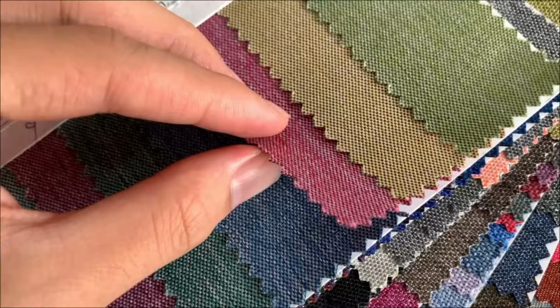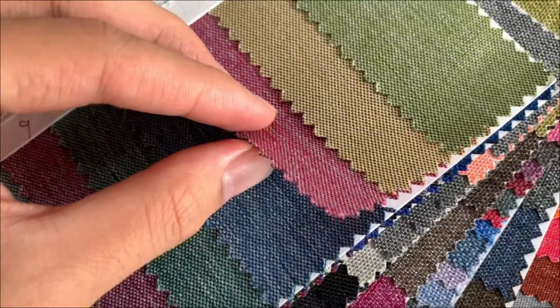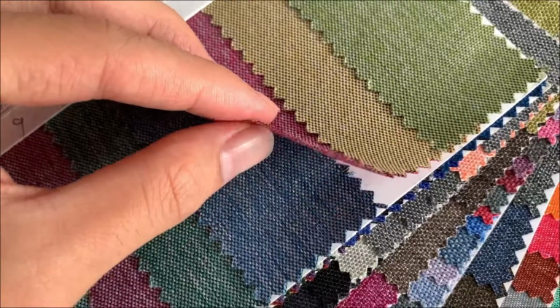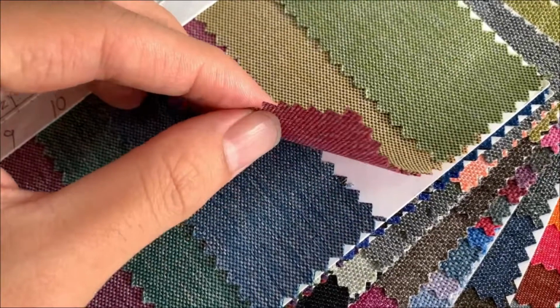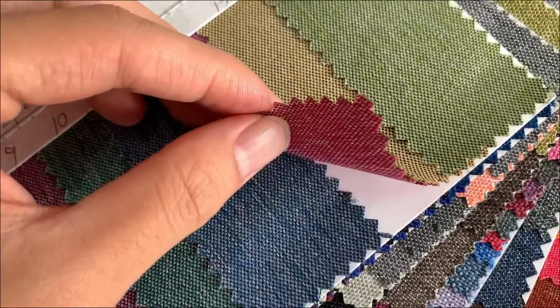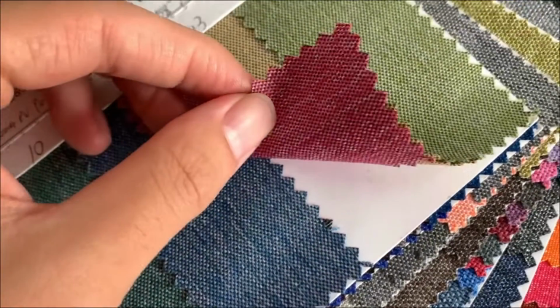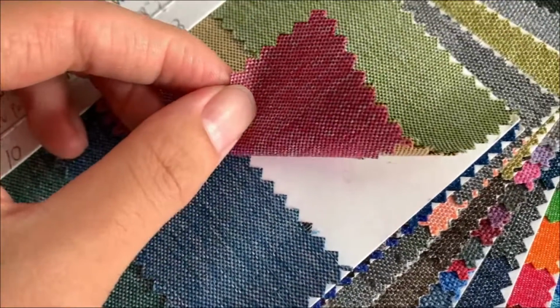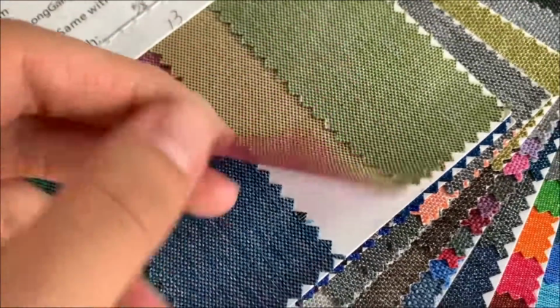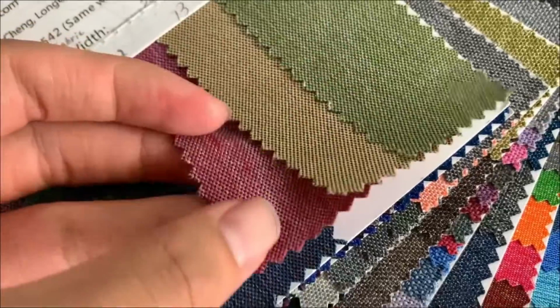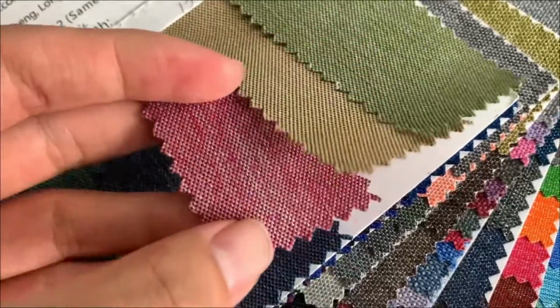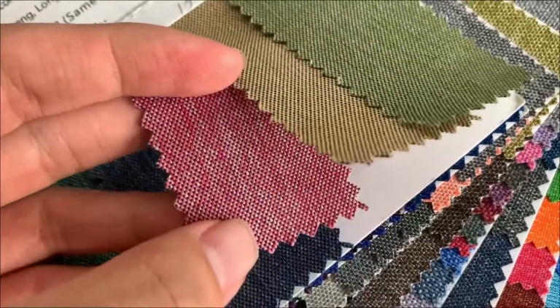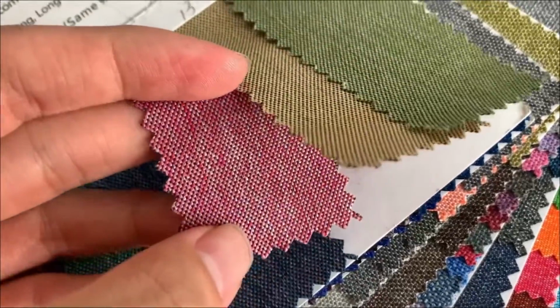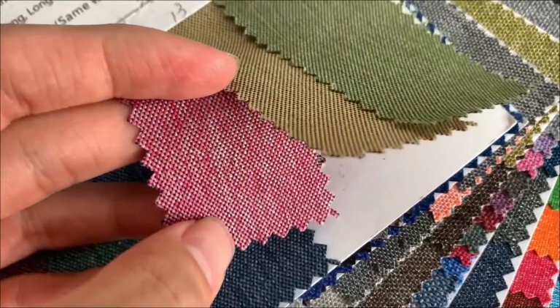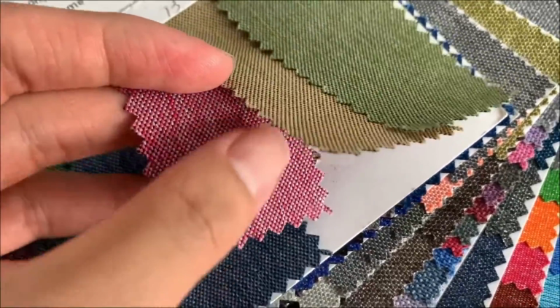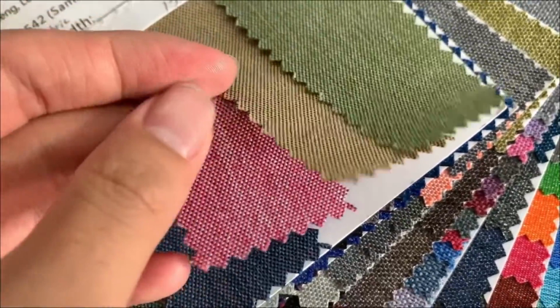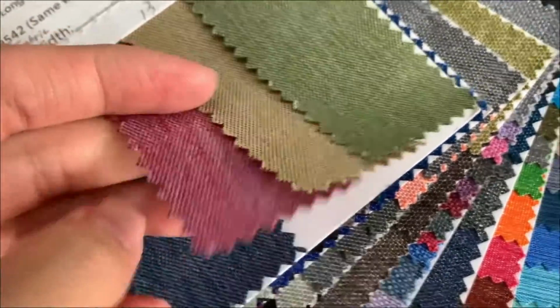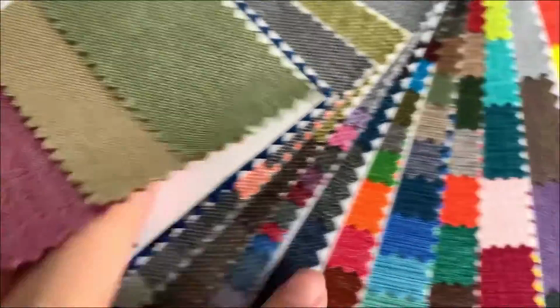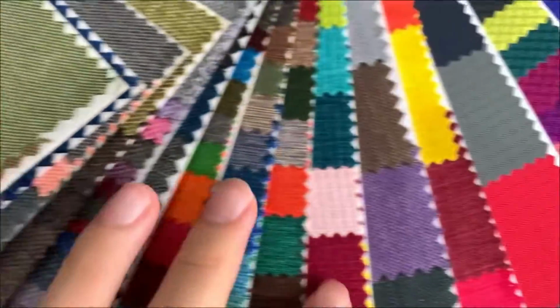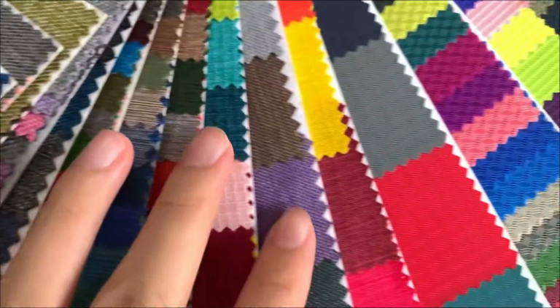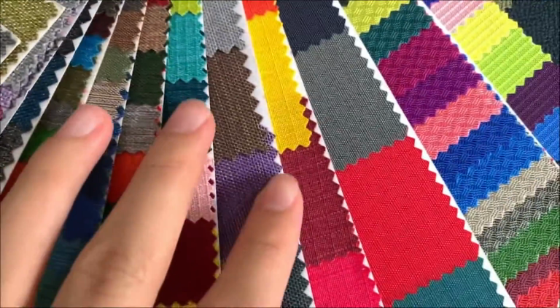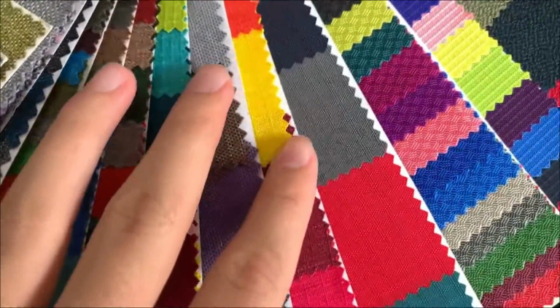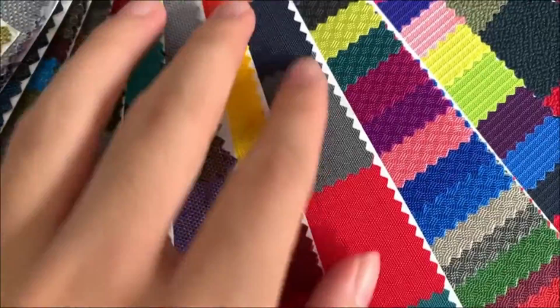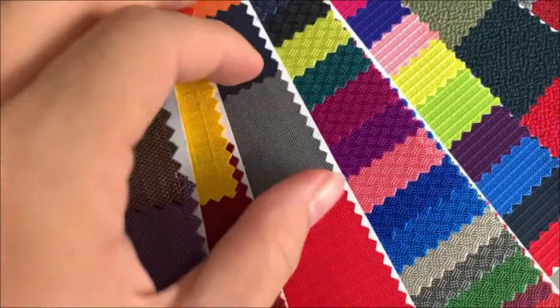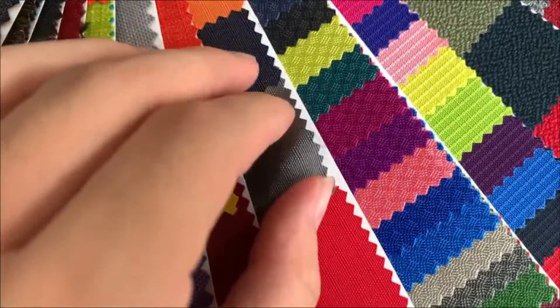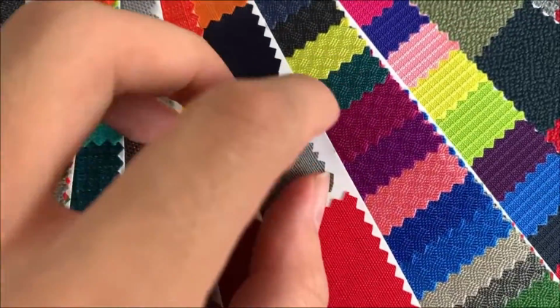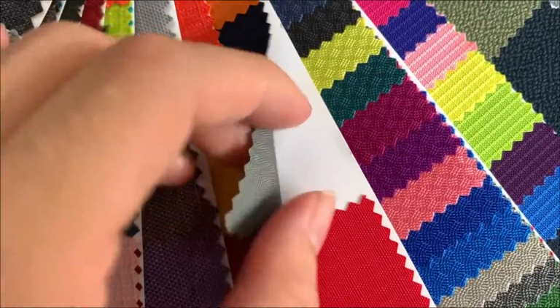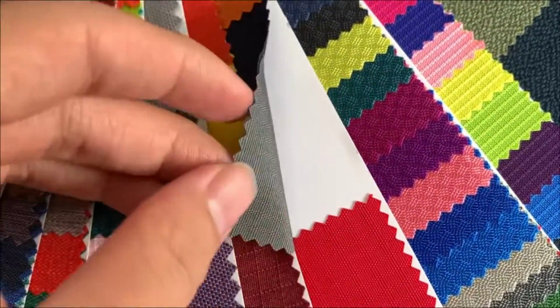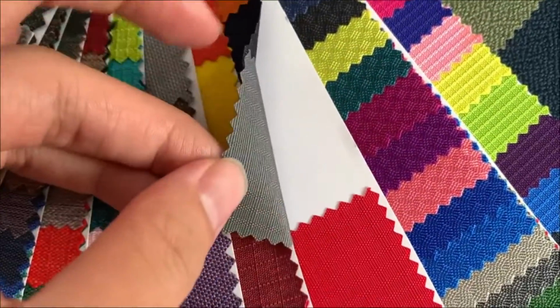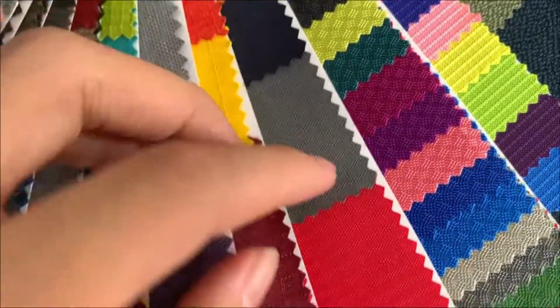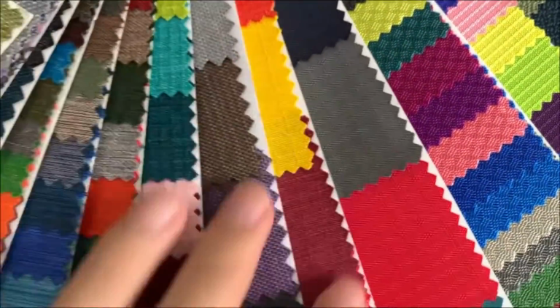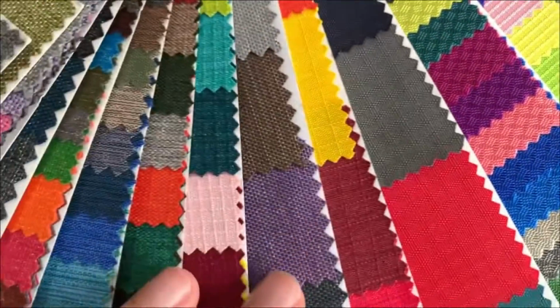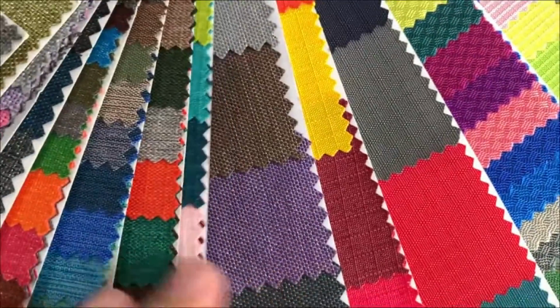Oxford Fabric, also known as Oxford Spinning, is a kind of fabric with various functions. The main types on the market at present are through elastic, nylon, teak, and other varieties.